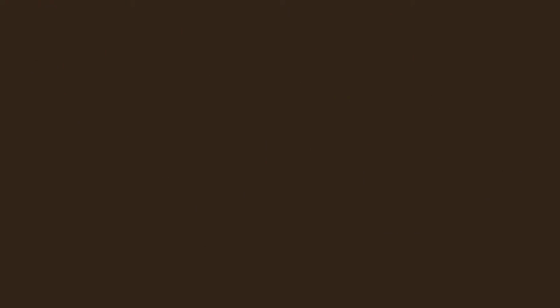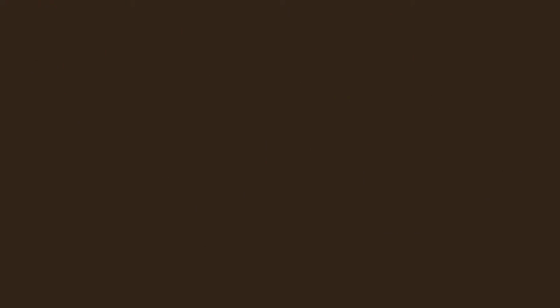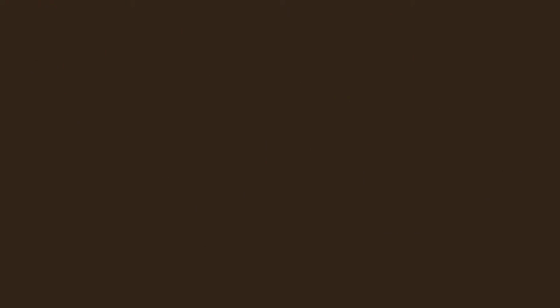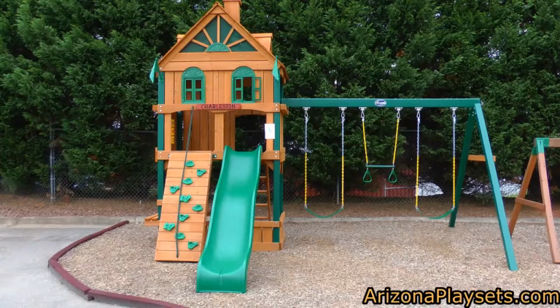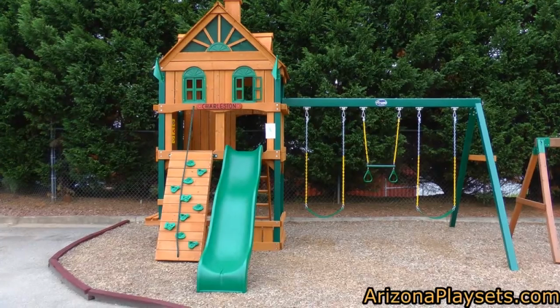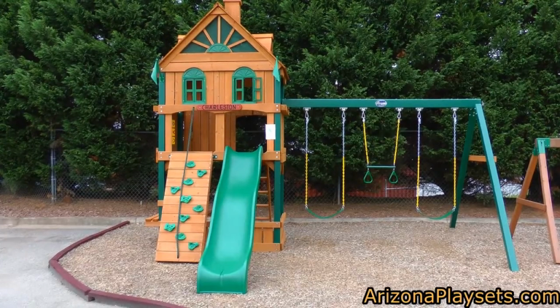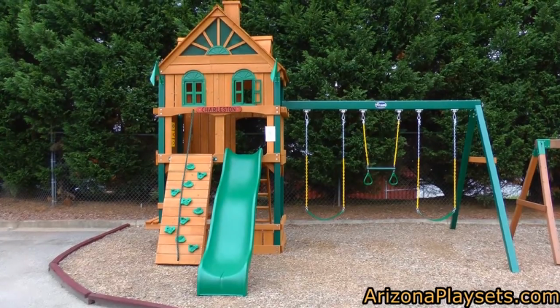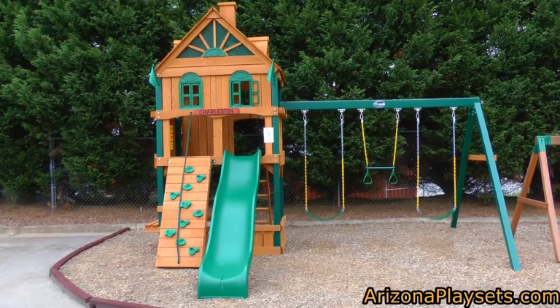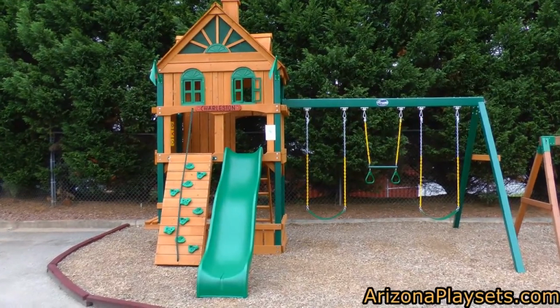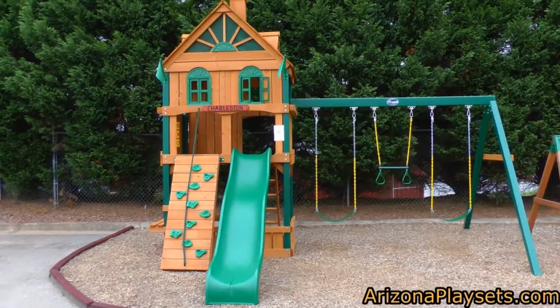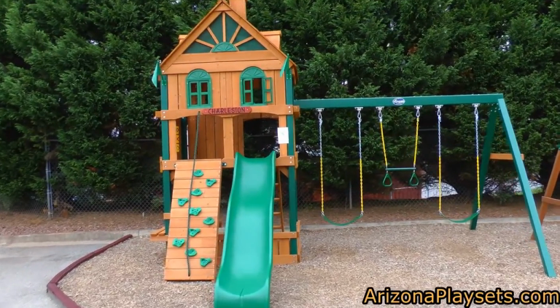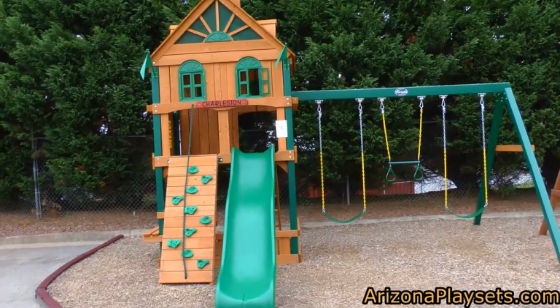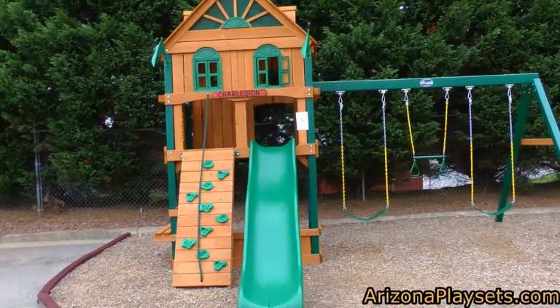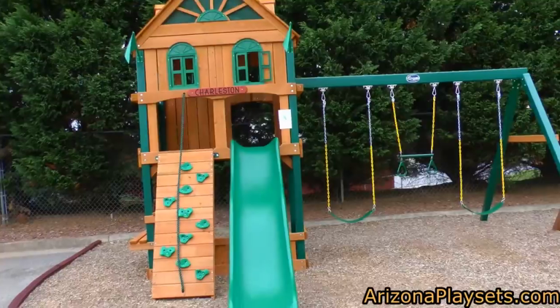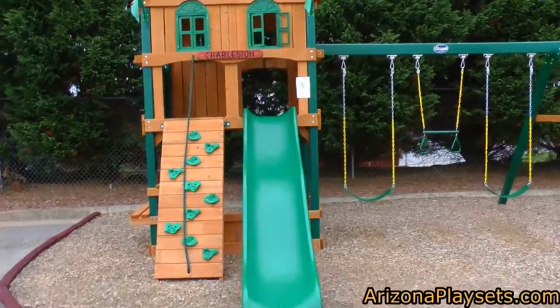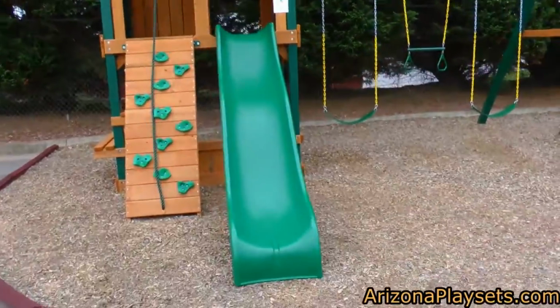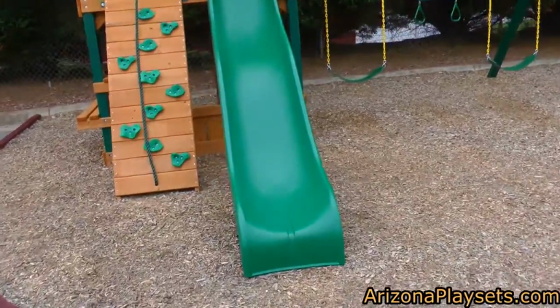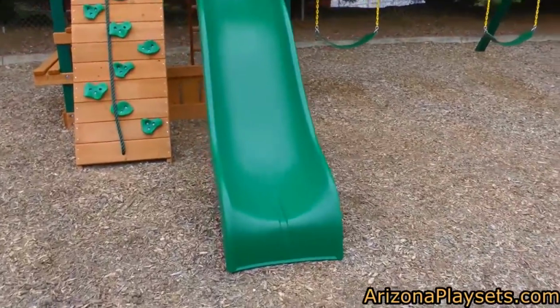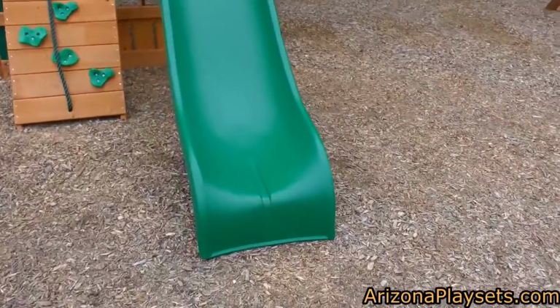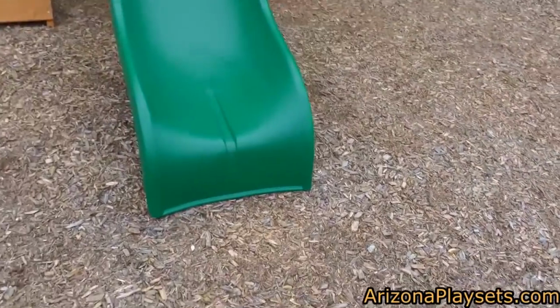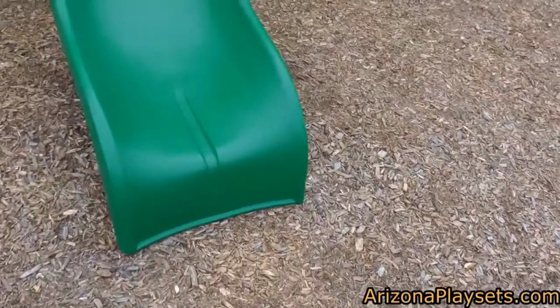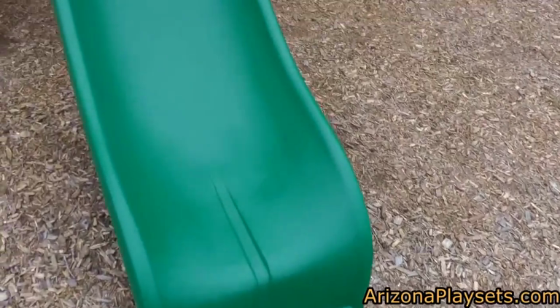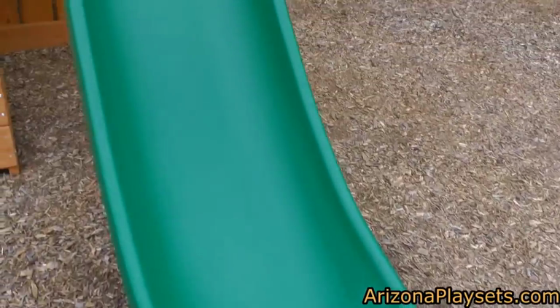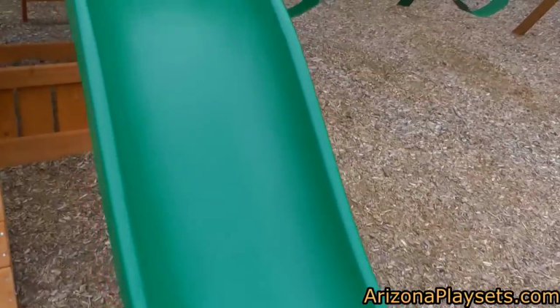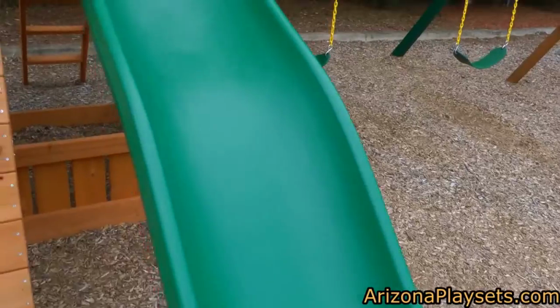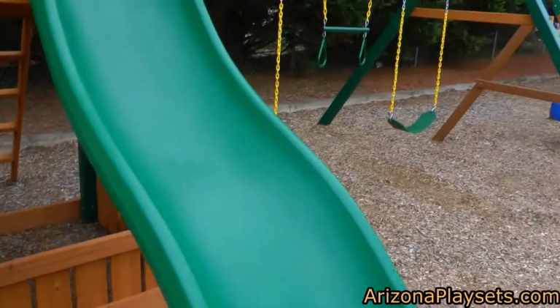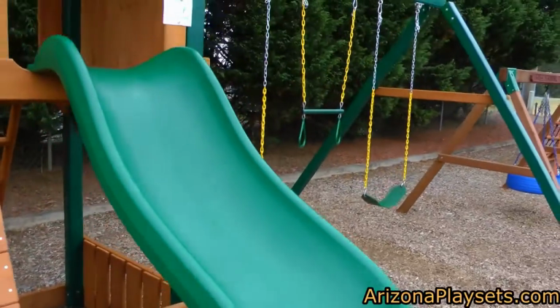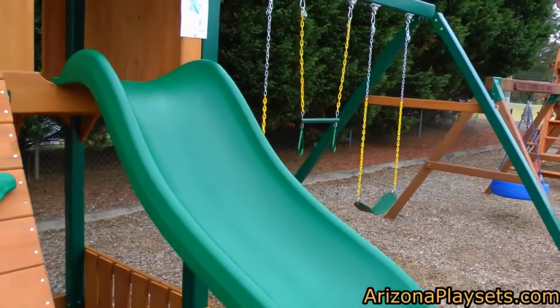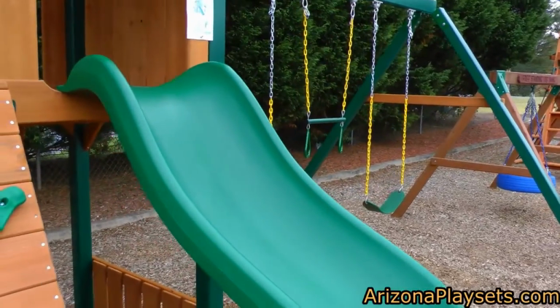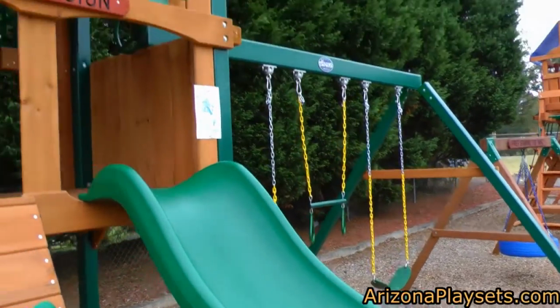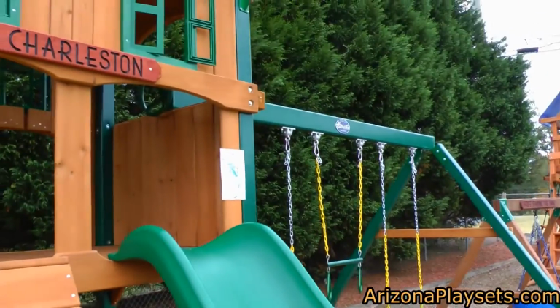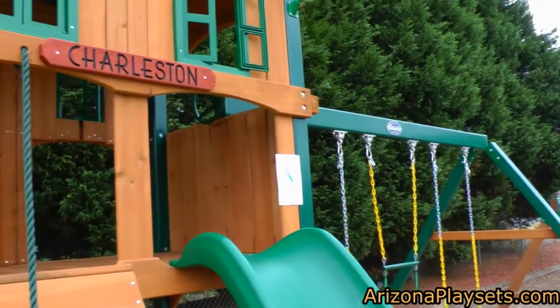The Riverview is a mid-sized swing set with a 5-foot deck height, so it can accommodate small children as well as older children. Coming off the front of the main deck, you can see a double-walled wiki wave slide. Next to that is a half rock wall with climbing rope. The biggest draw of the Riverview is its clubhouse-style deck.